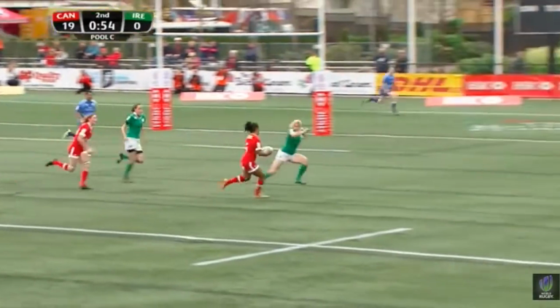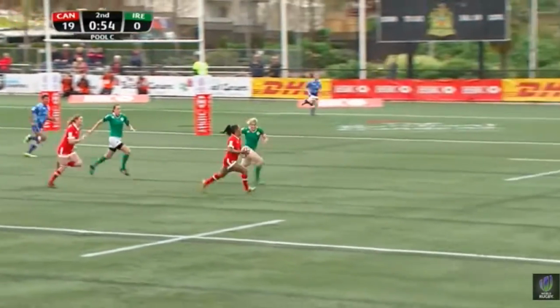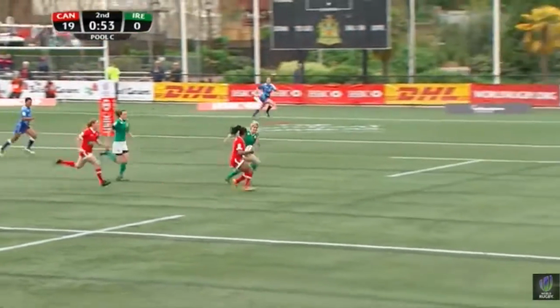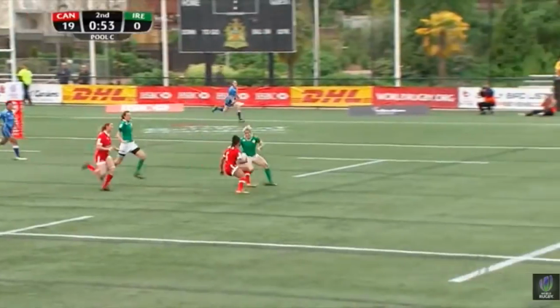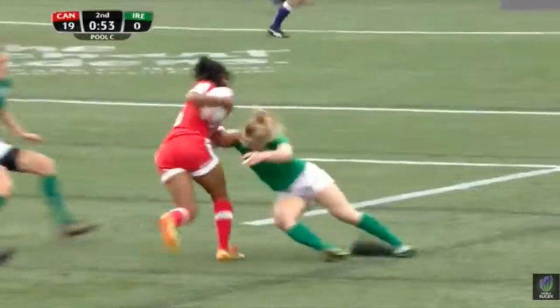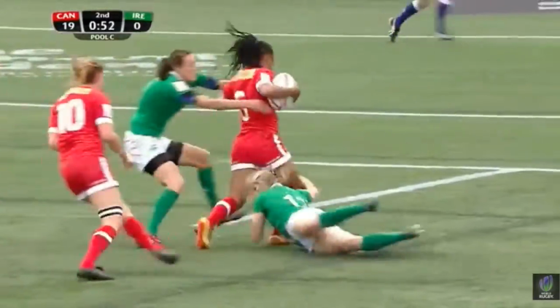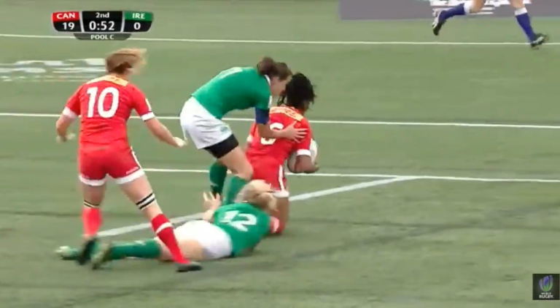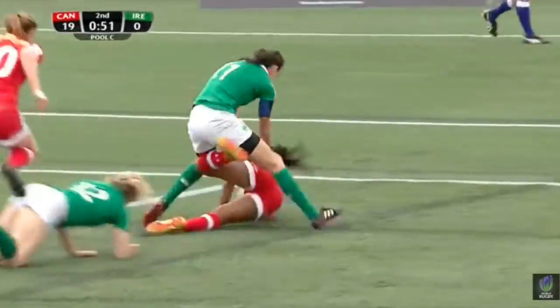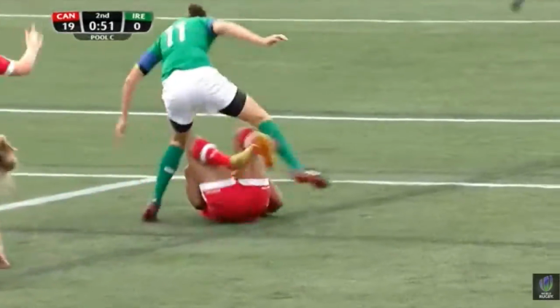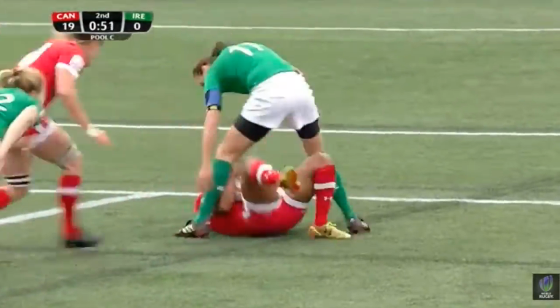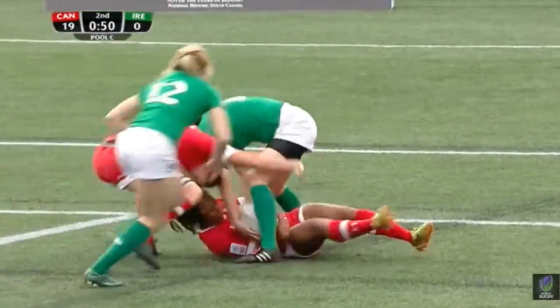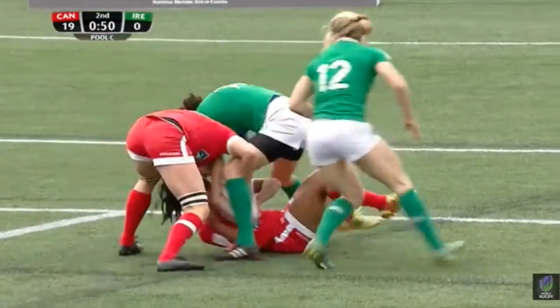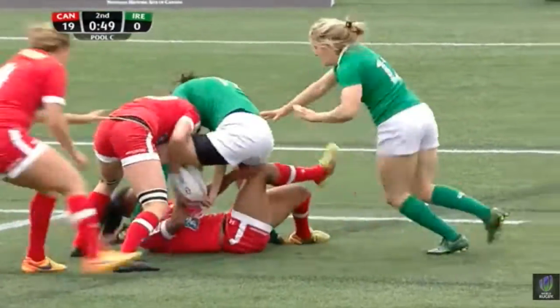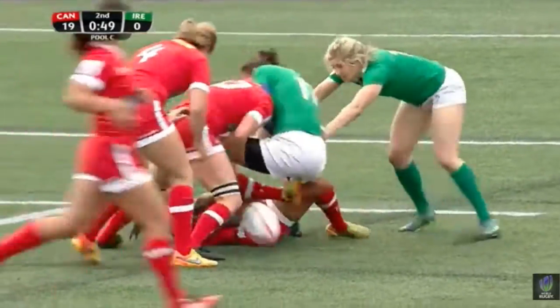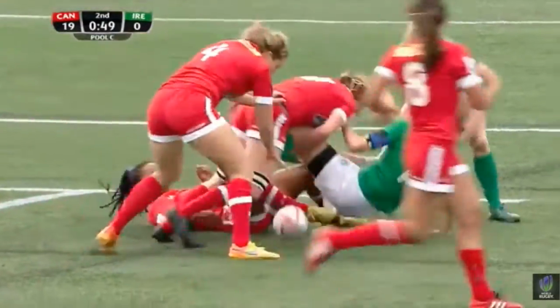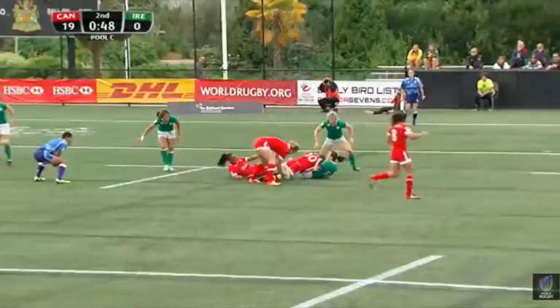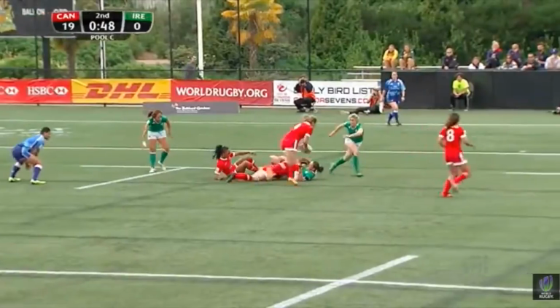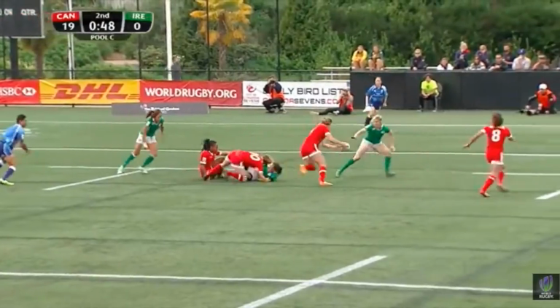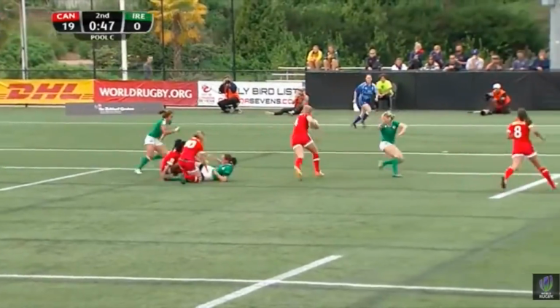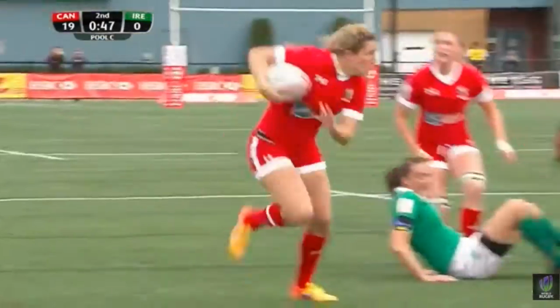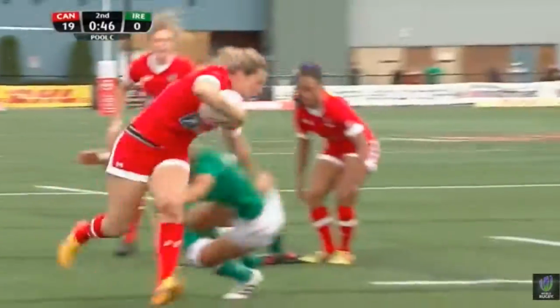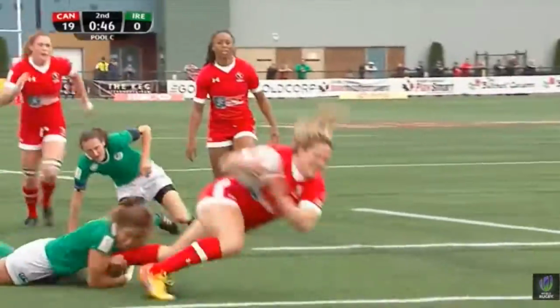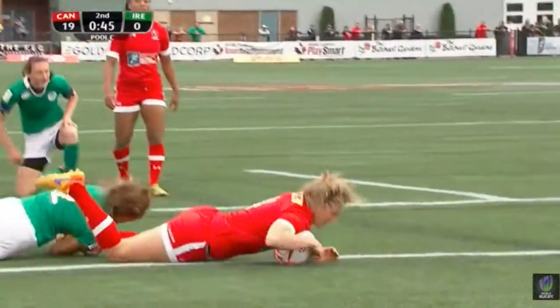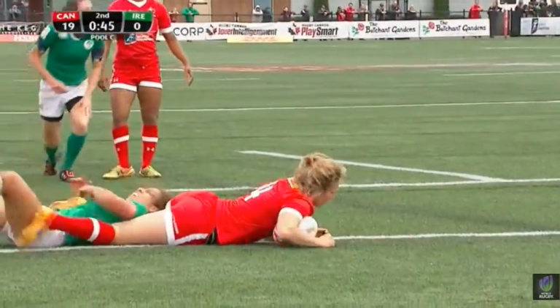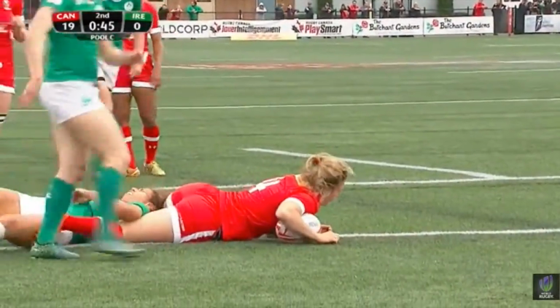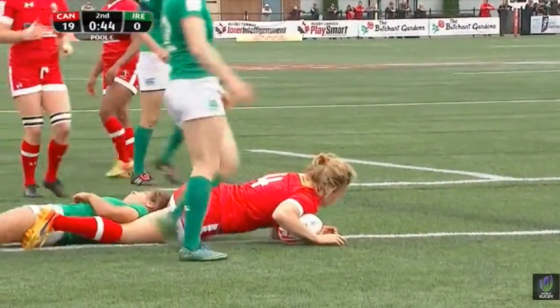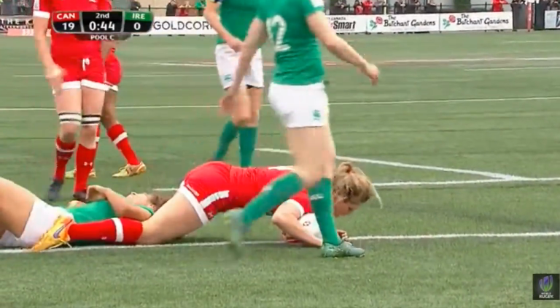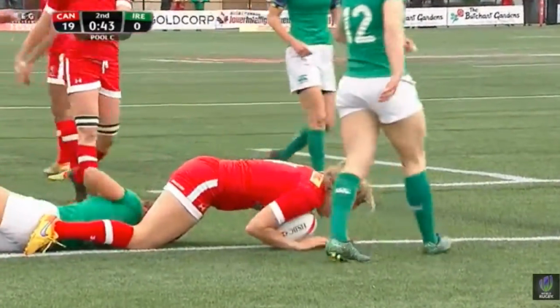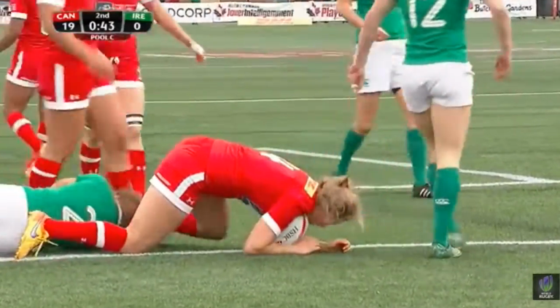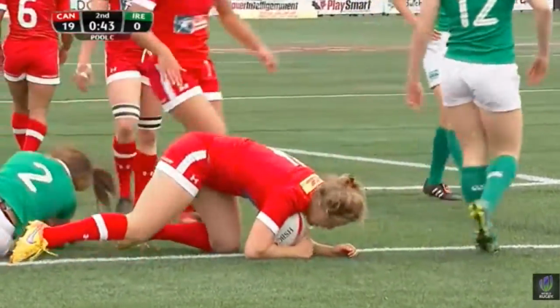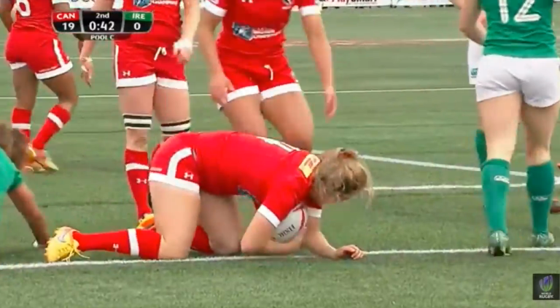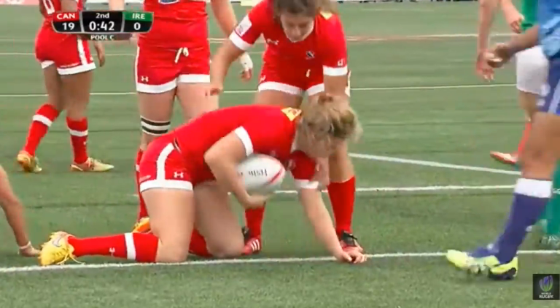Williams again against Miller — this battle that's been going on for the last minute and a half or so. That time Miller comes out on top. Did that go forward? Ref says no. The dummy sold up the river and the try for Canada, for Kelly Russell.